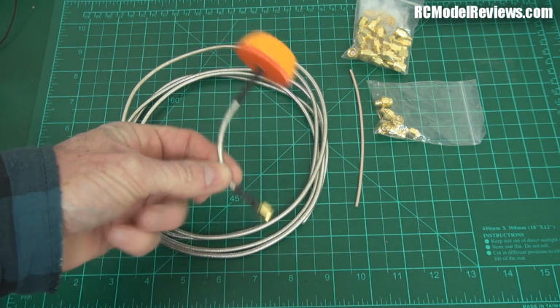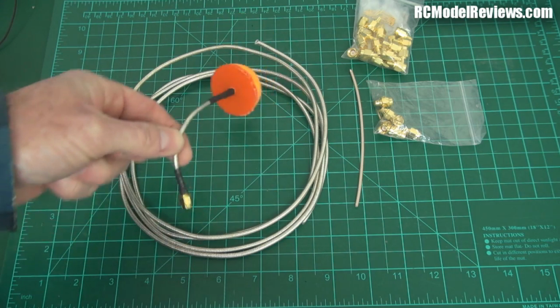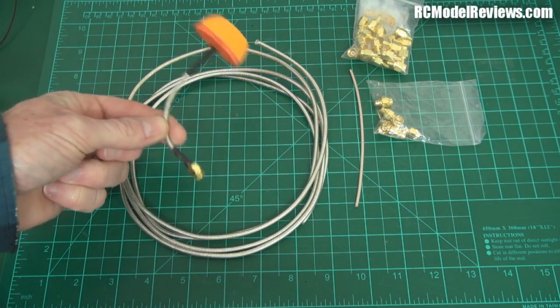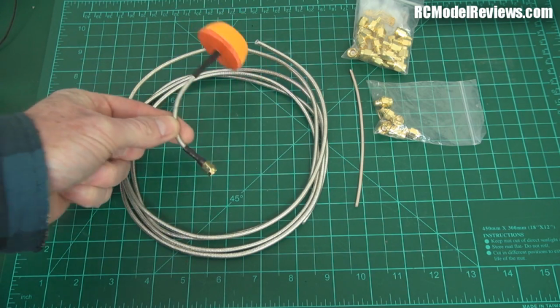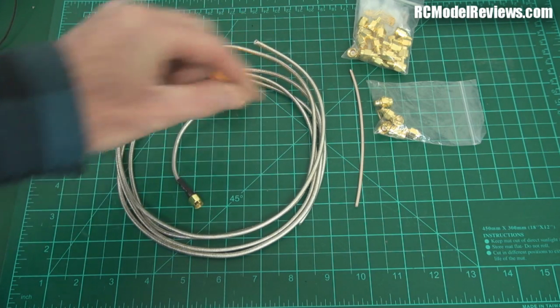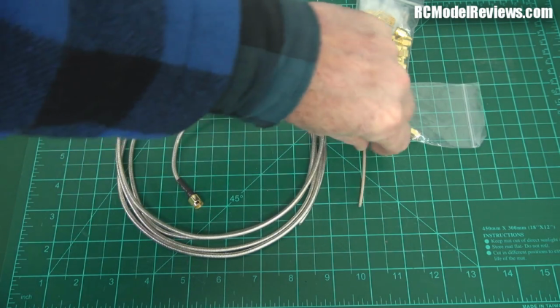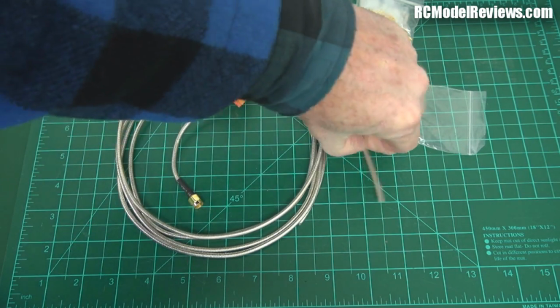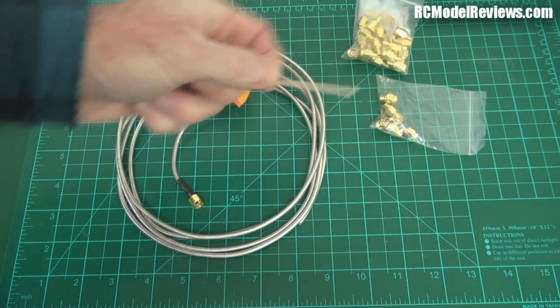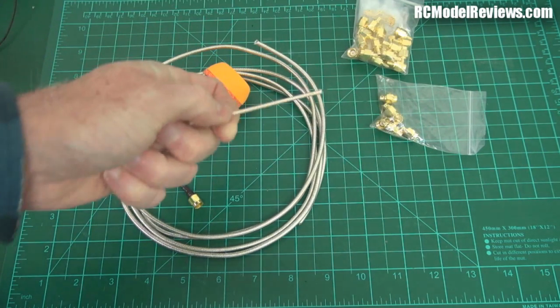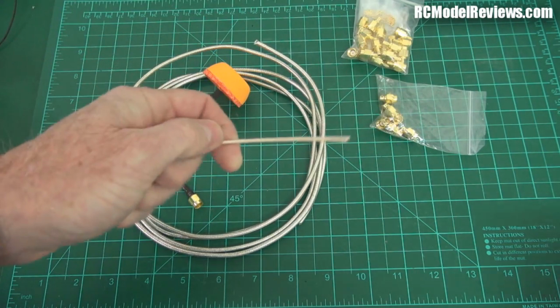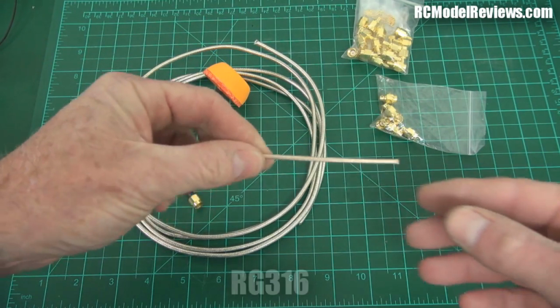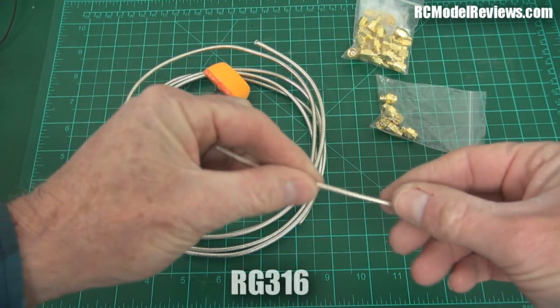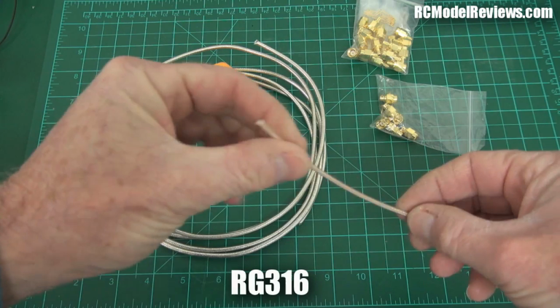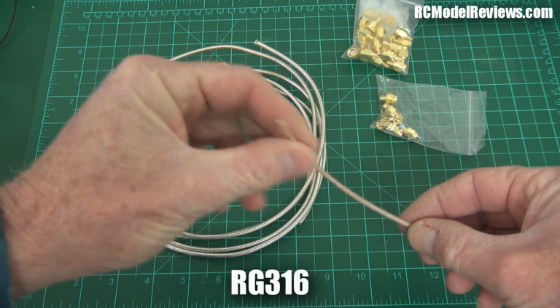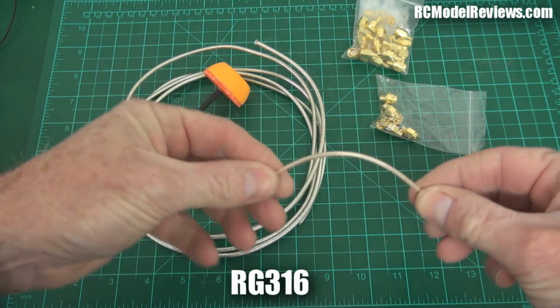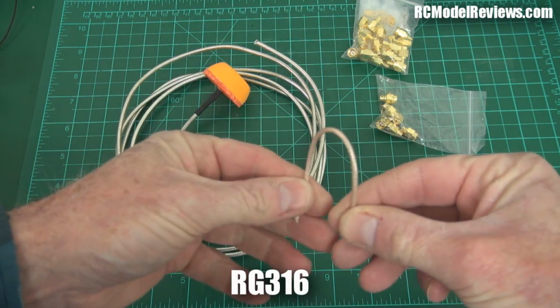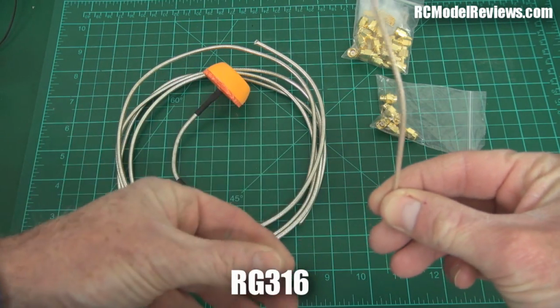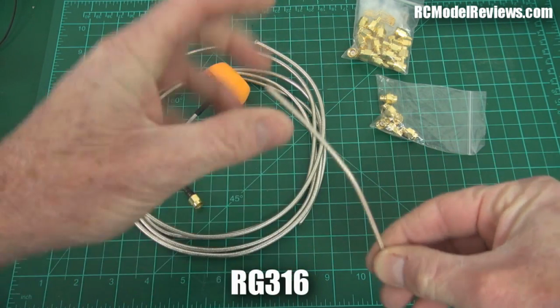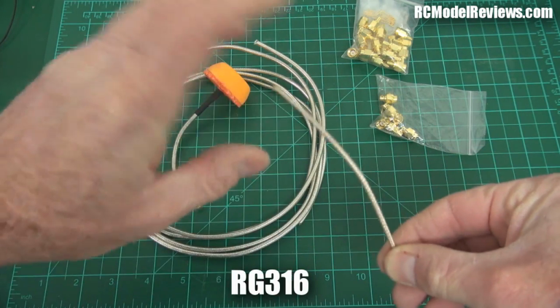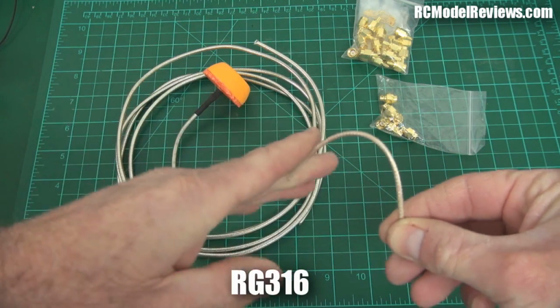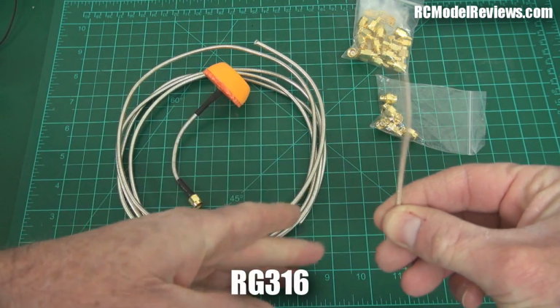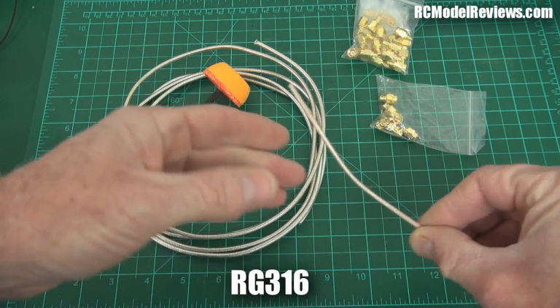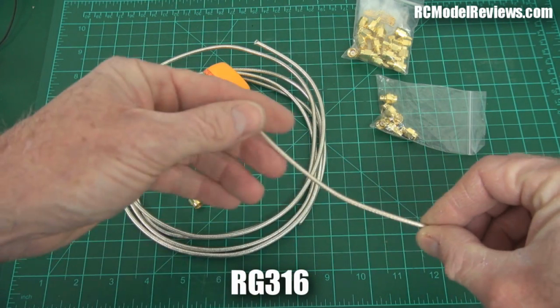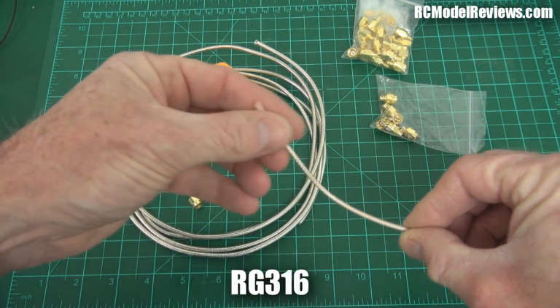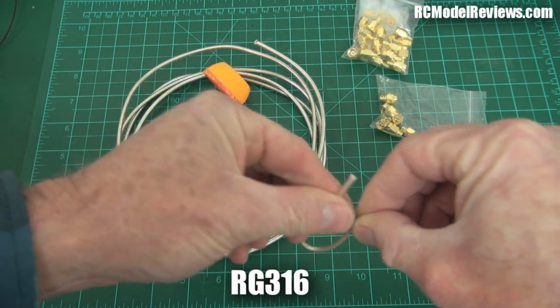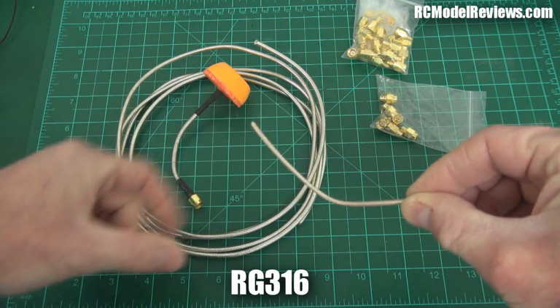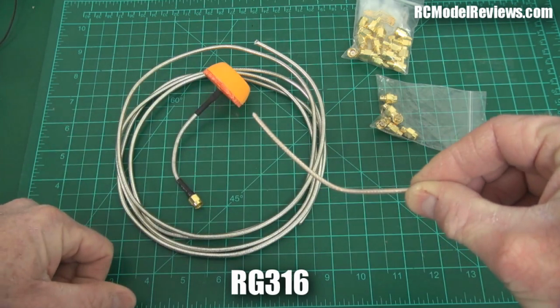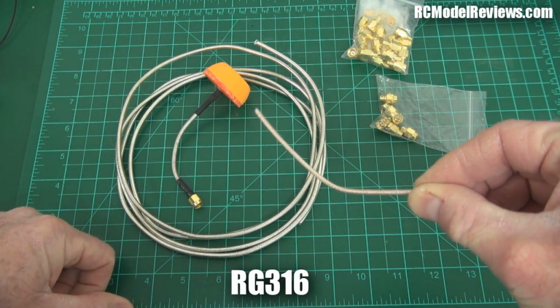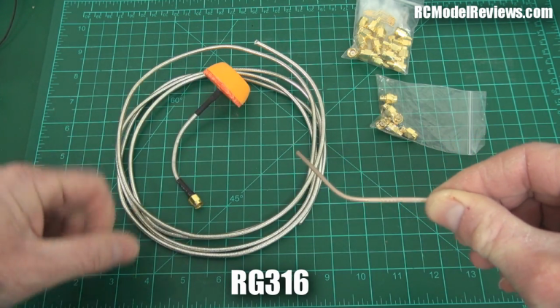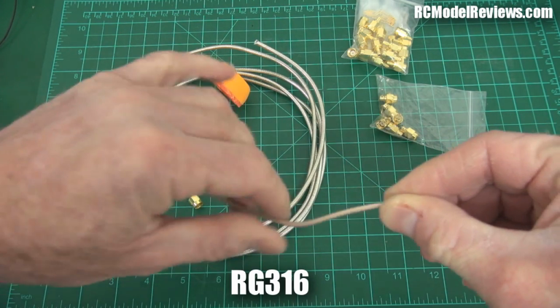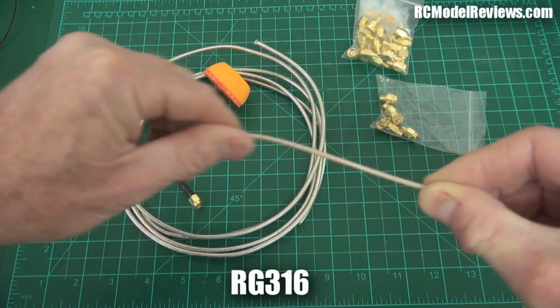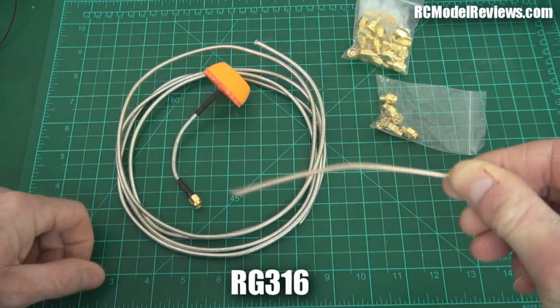This cable here — traditionally, people have used this cable for antennas. But you'll notice it won't really bend and stay in shape; it will straighten itself out. That's the most noticeable drawback.